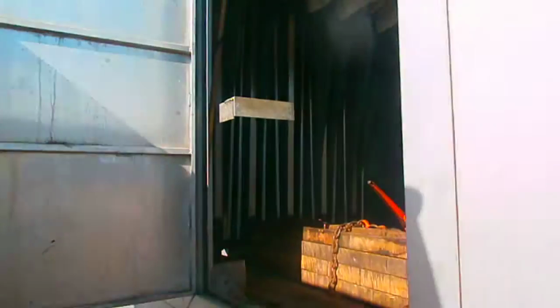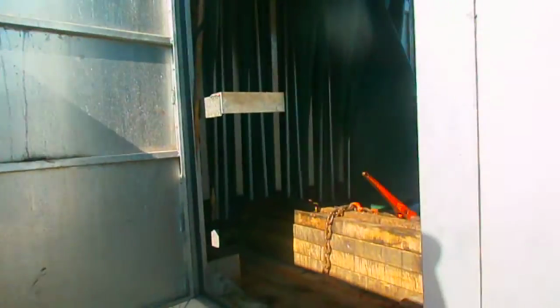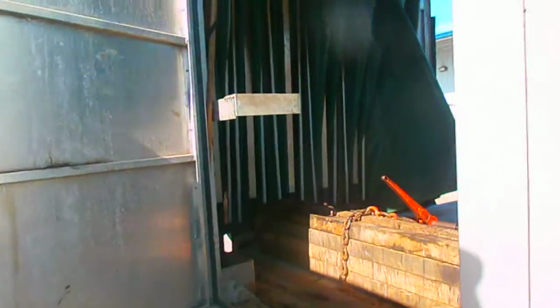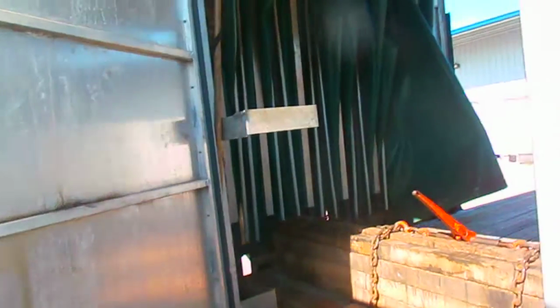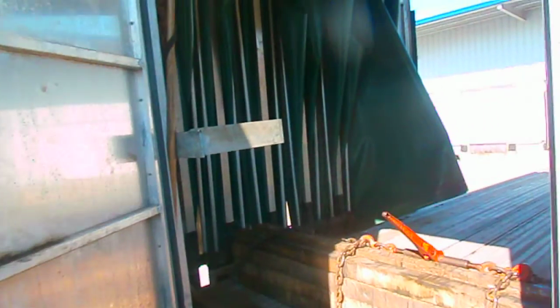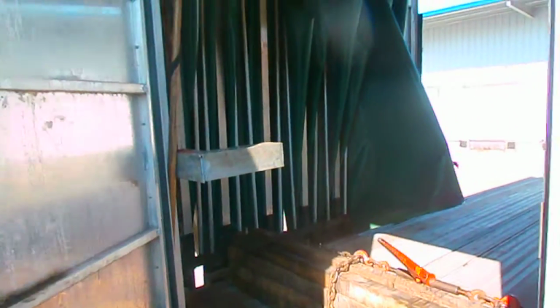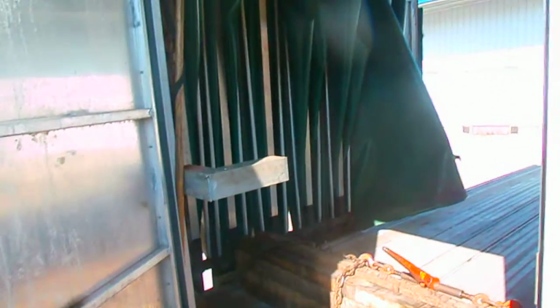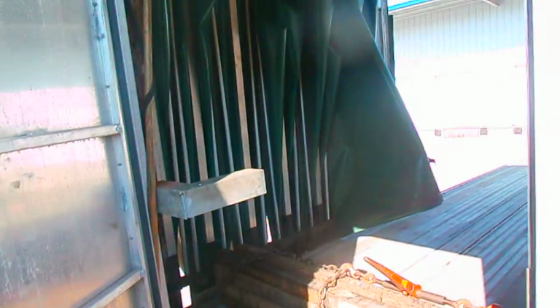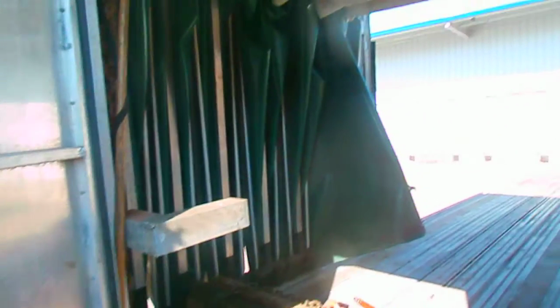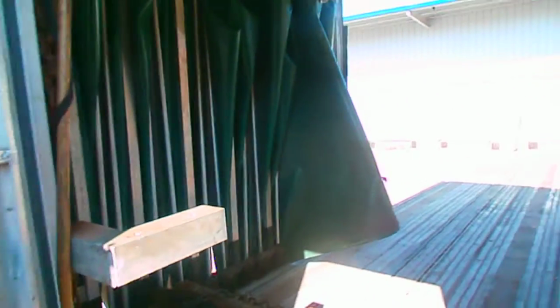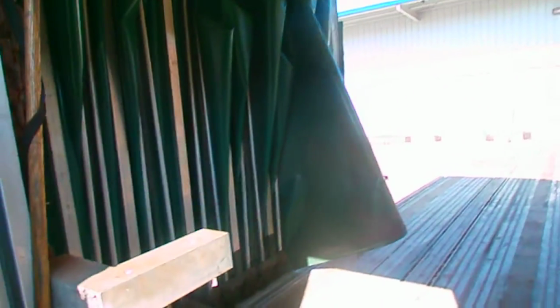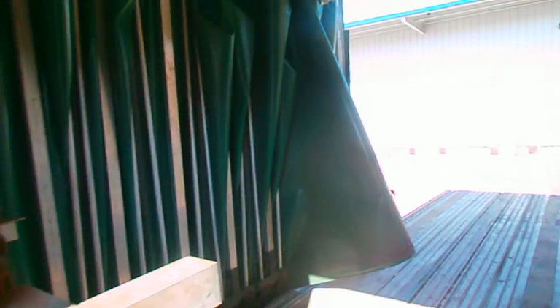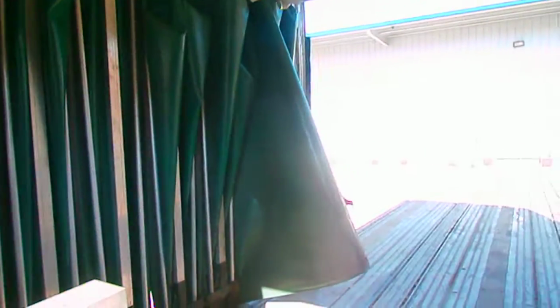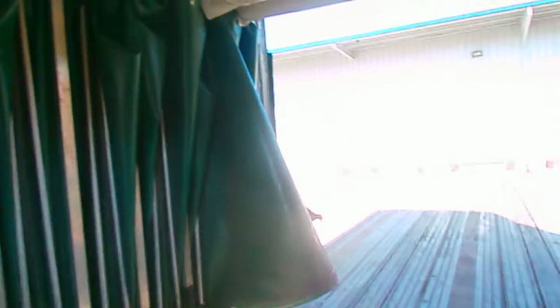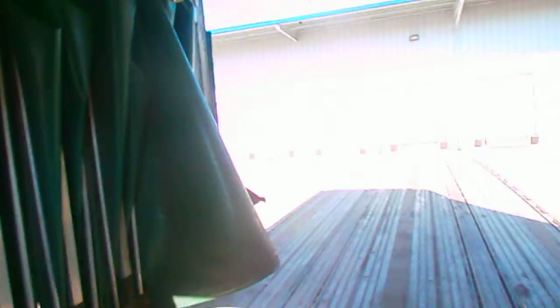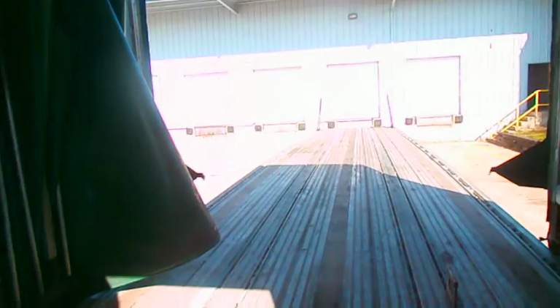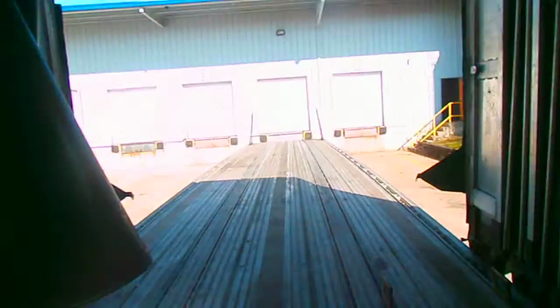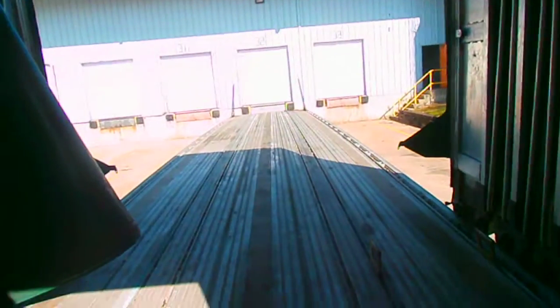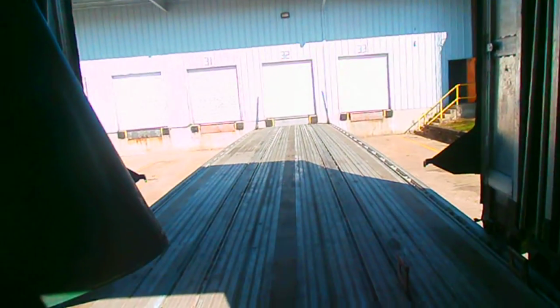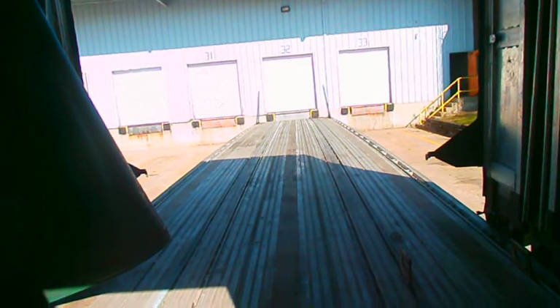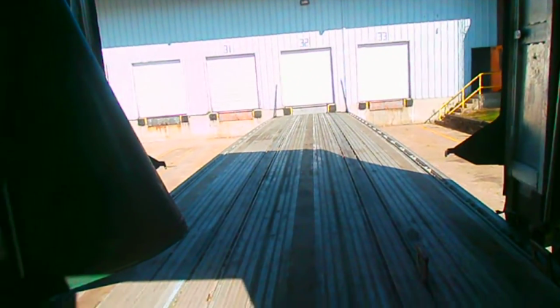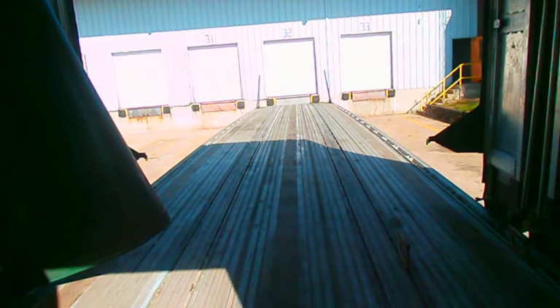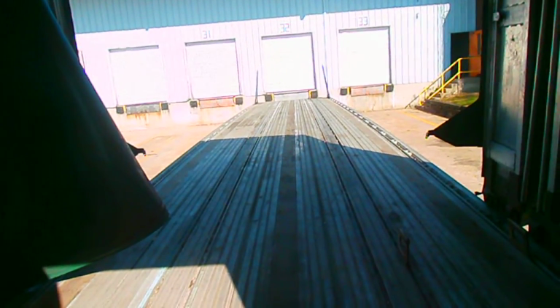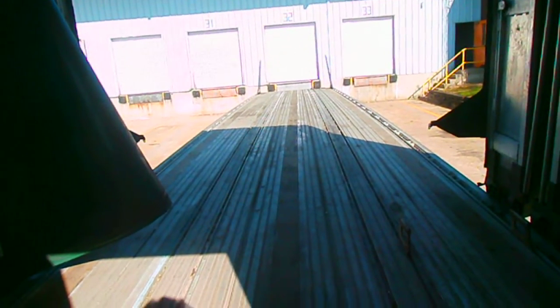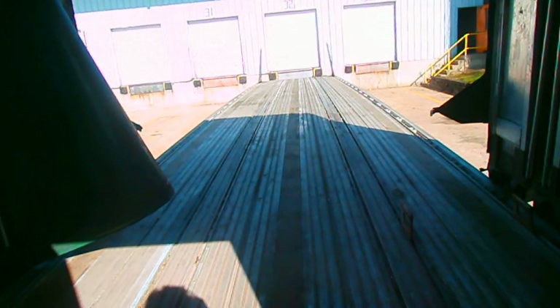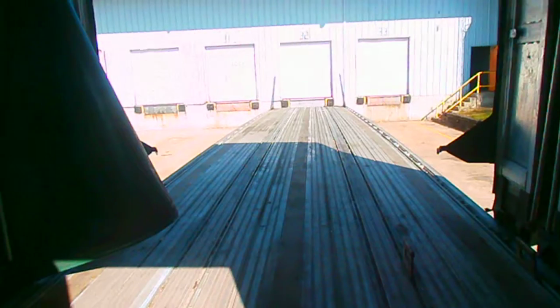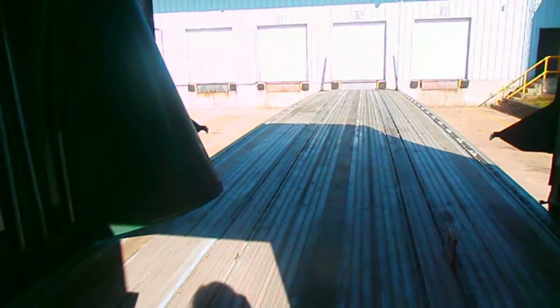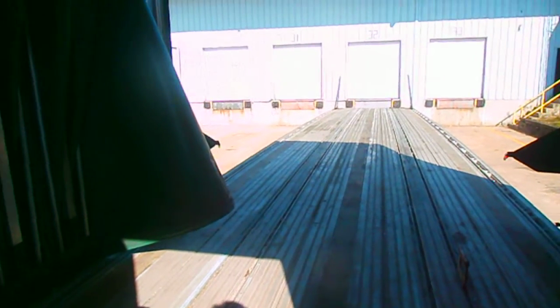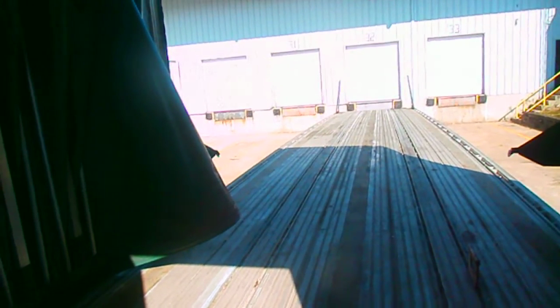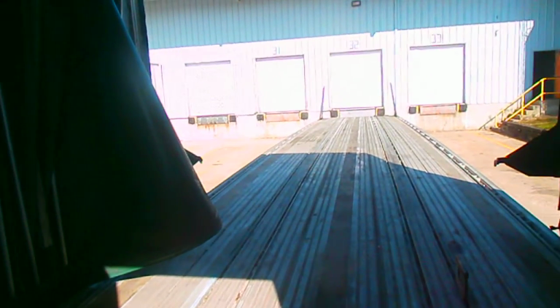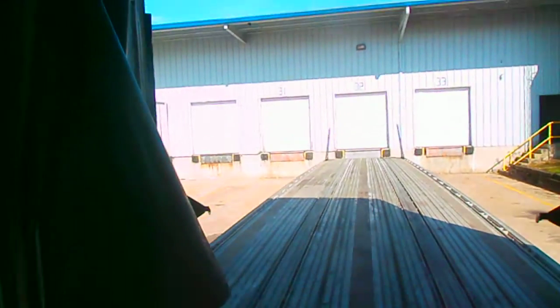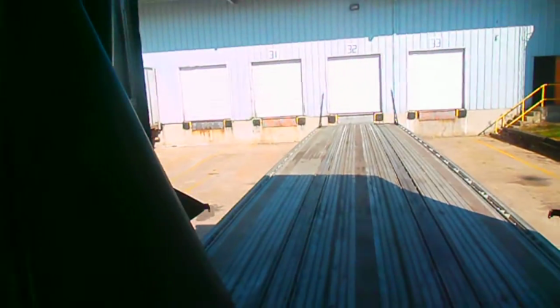We also have a door right here that'll open at the head of the trailer so you can check your equipment, your shipment, while everything is still tarped. You can make sure everything is strapped down nice and tight, safe and sound.